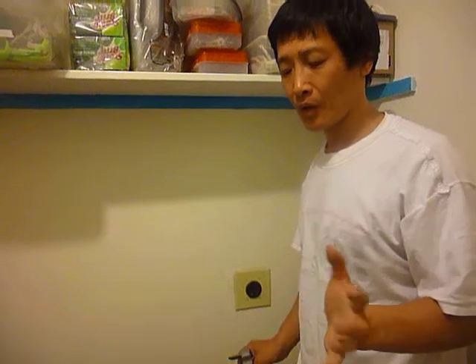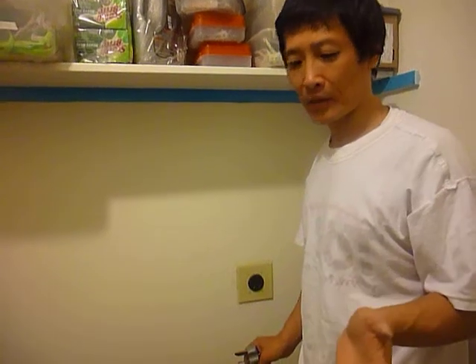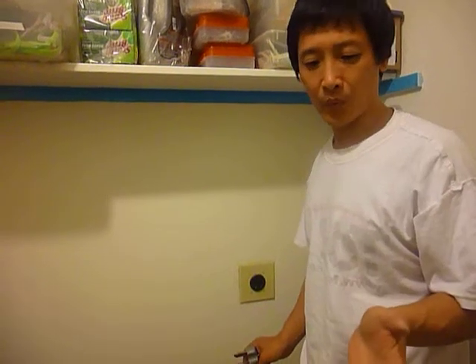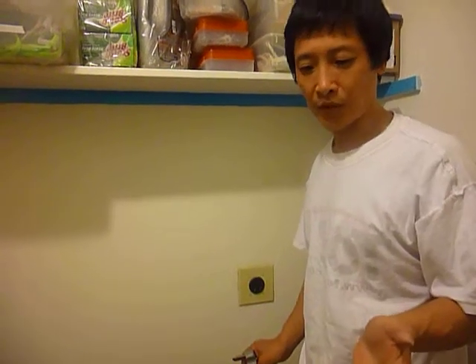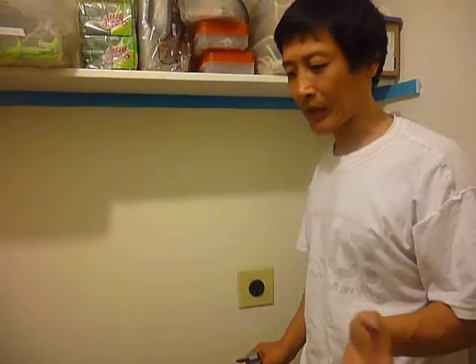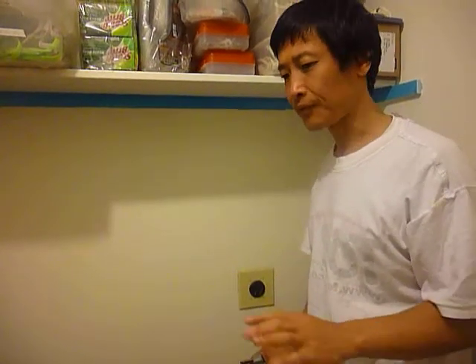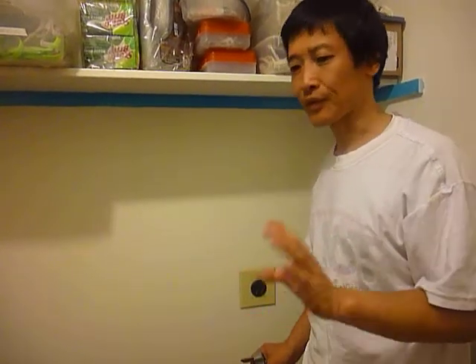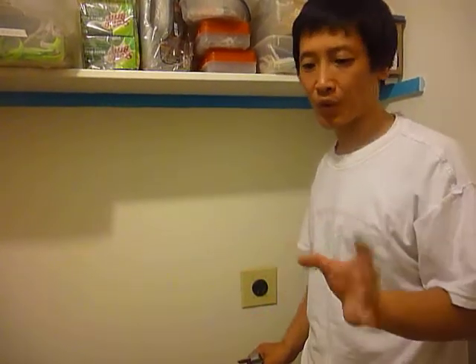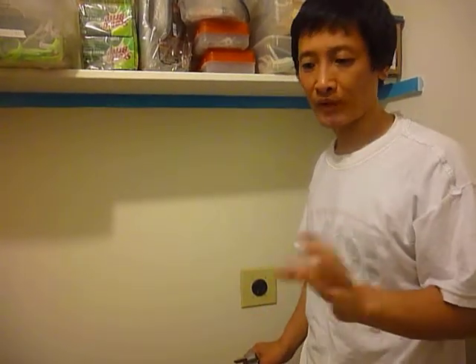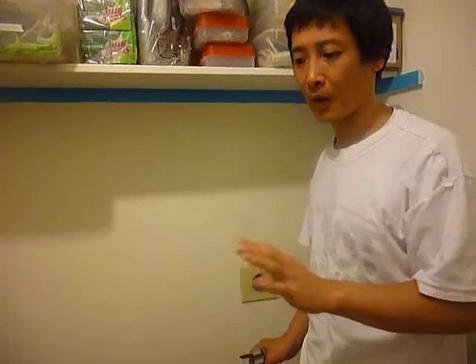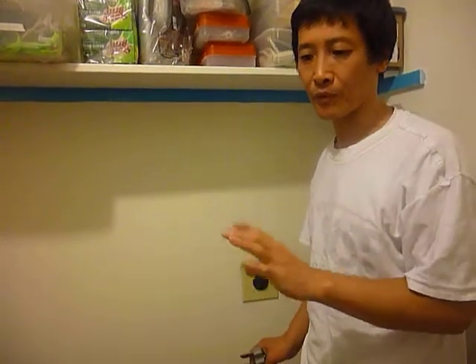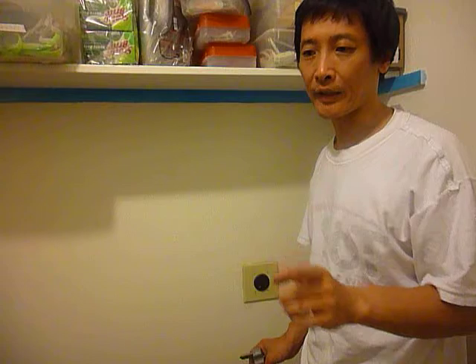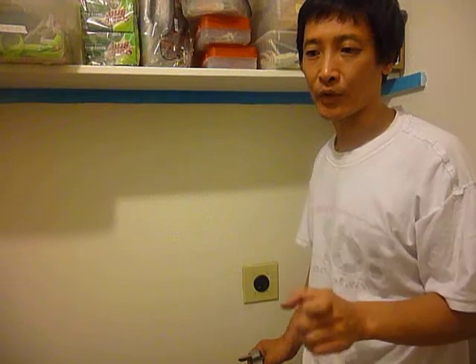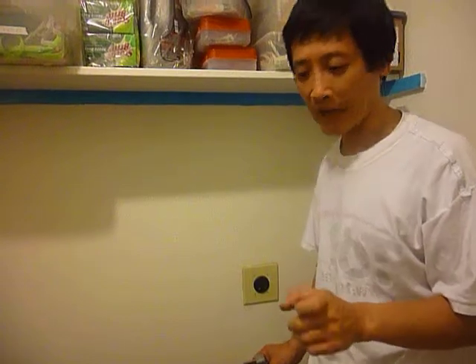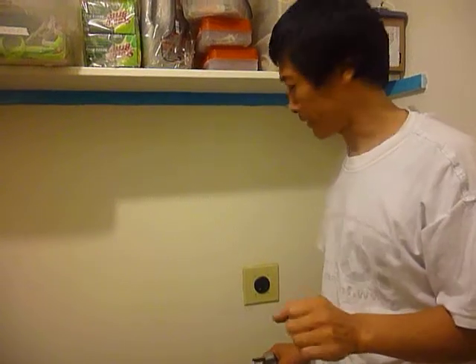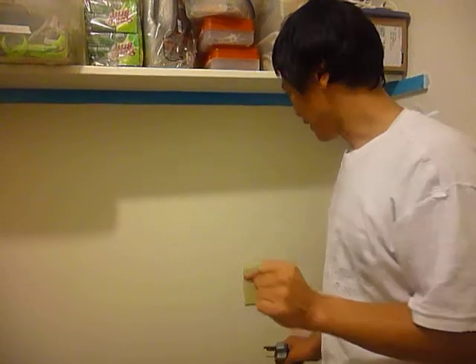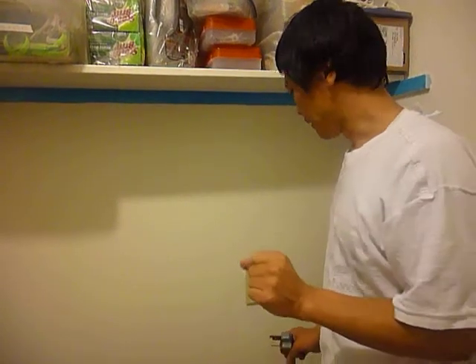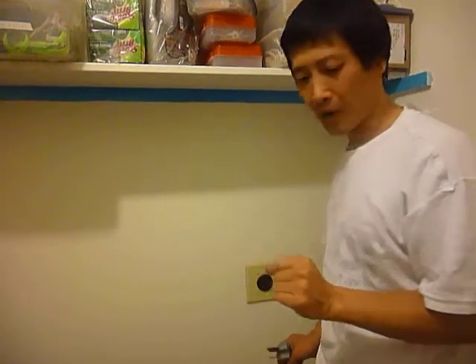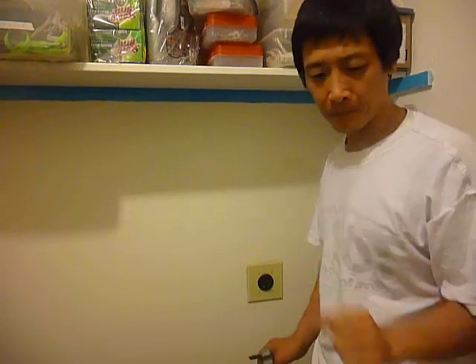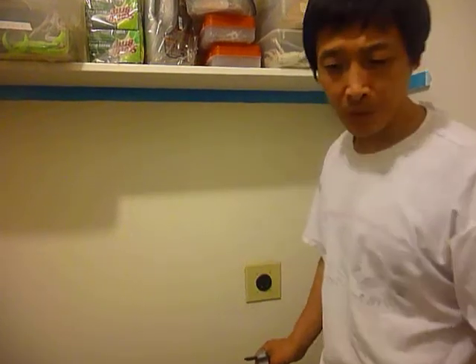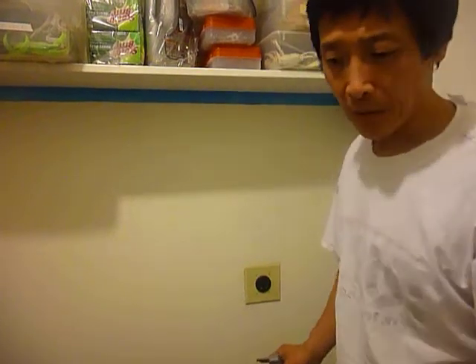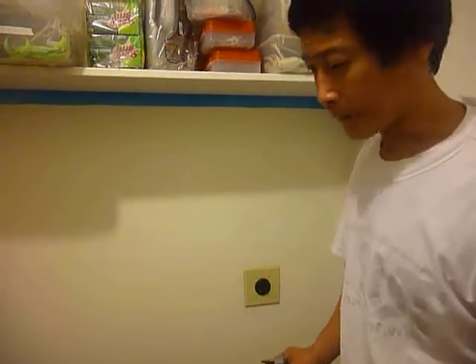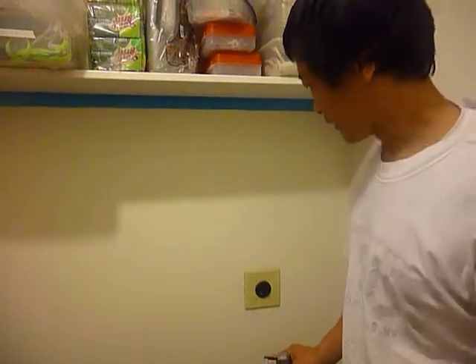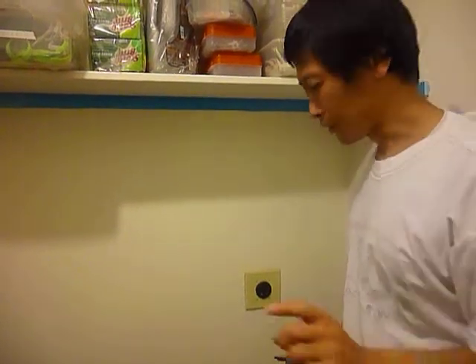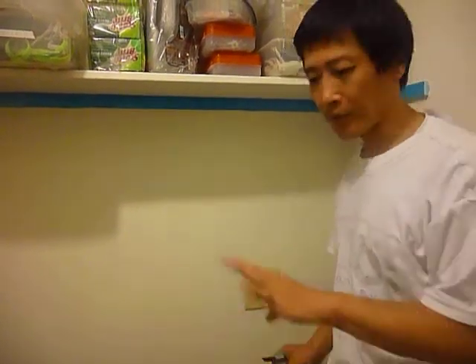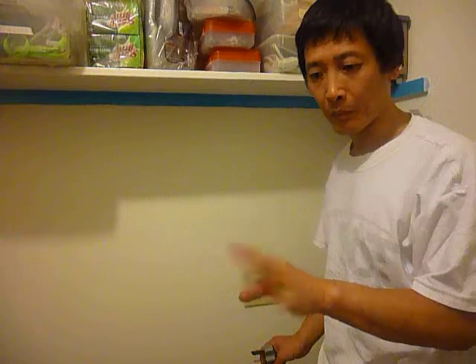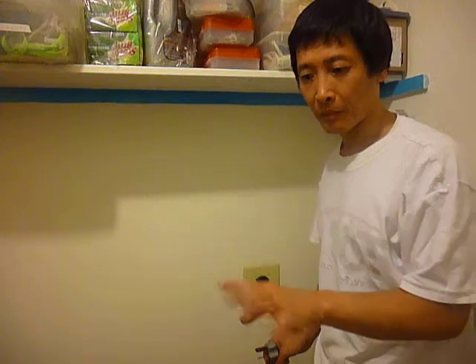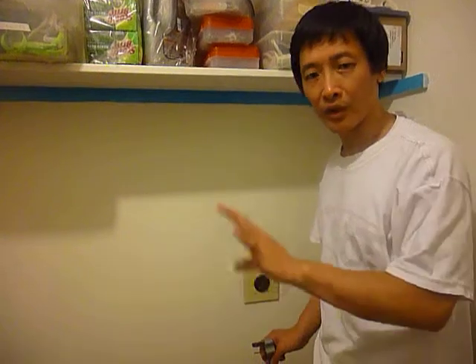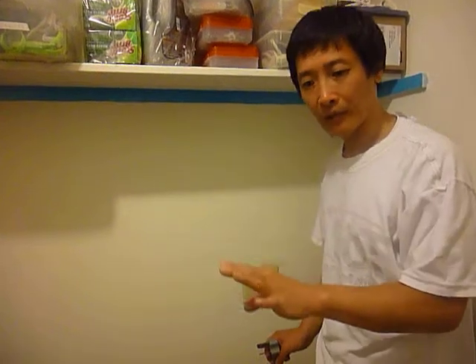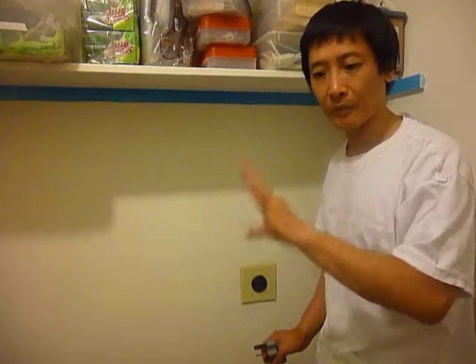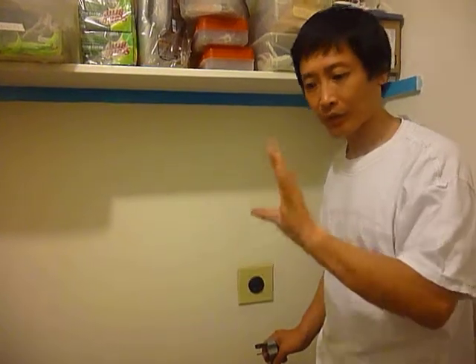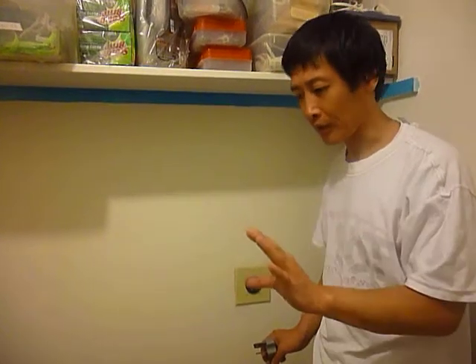Today we are showing how to fix a no-heat problem for an electric dryer. The problem is not the motor — the motor runs but there's no heat.